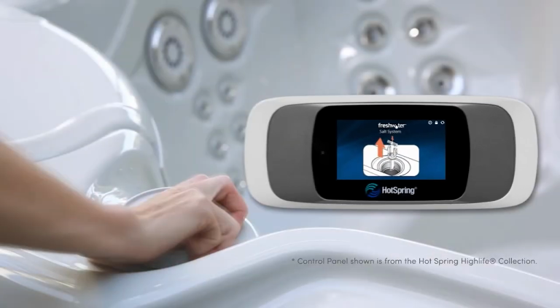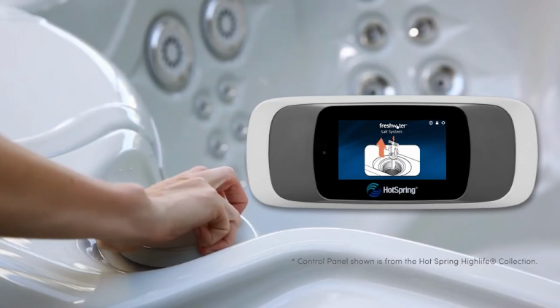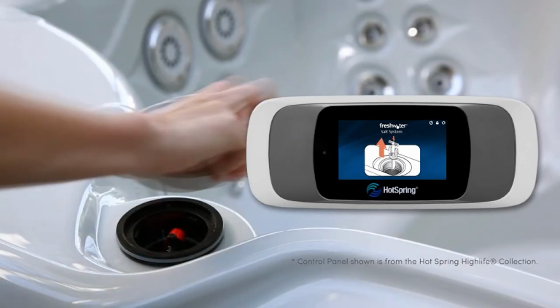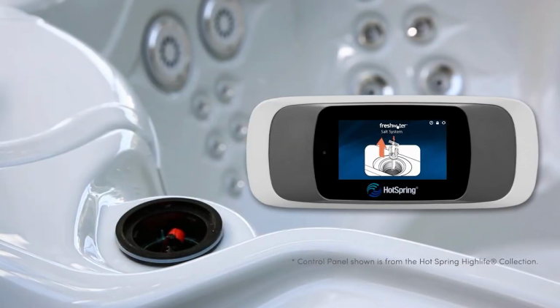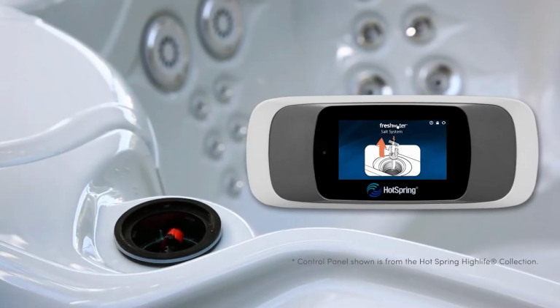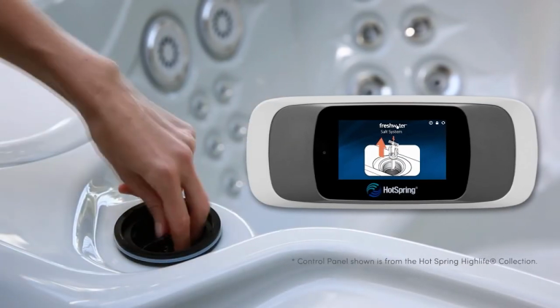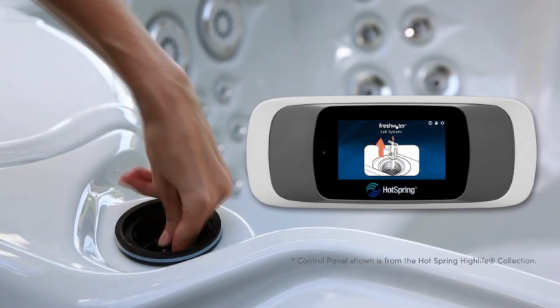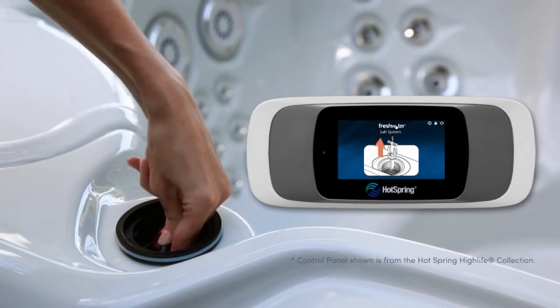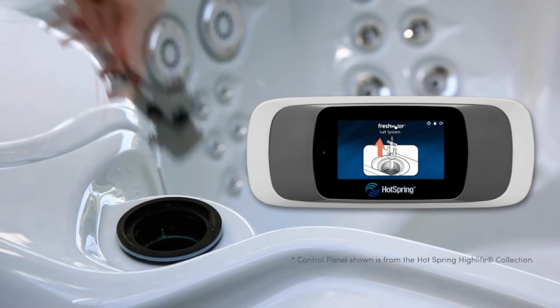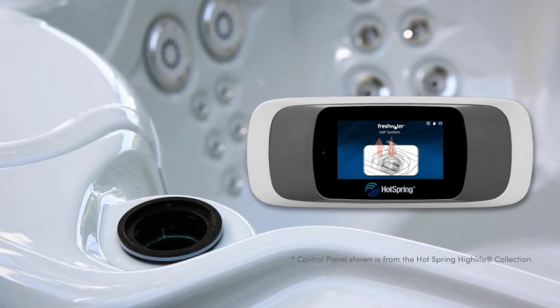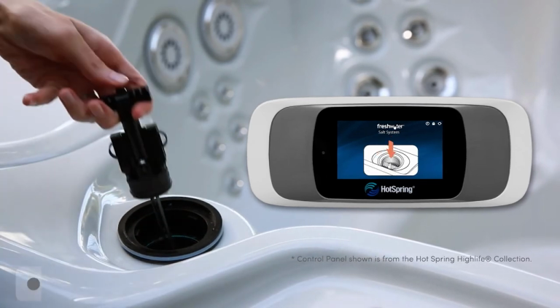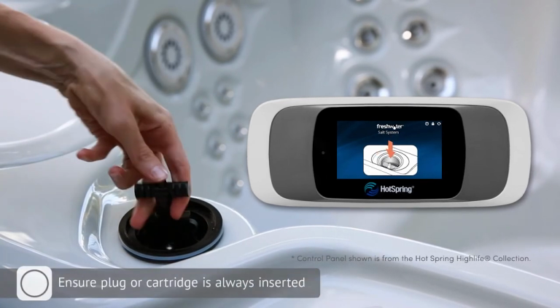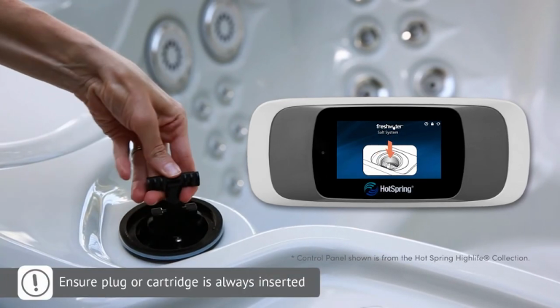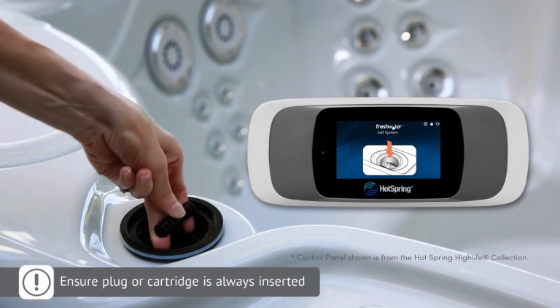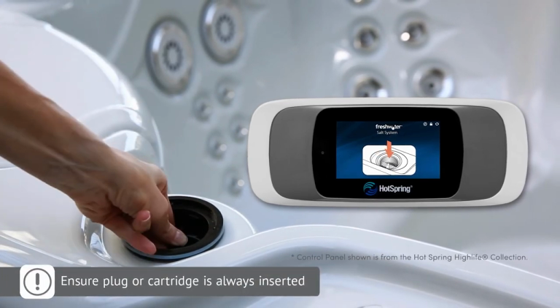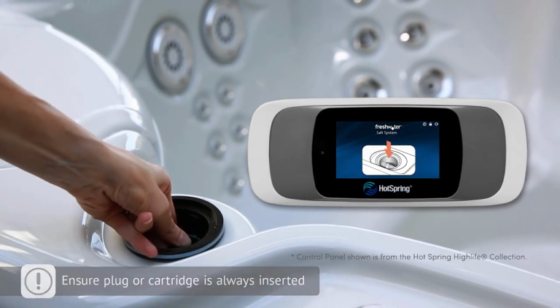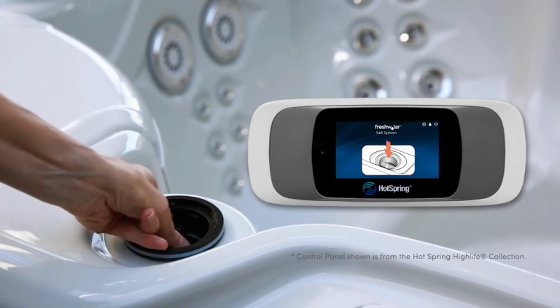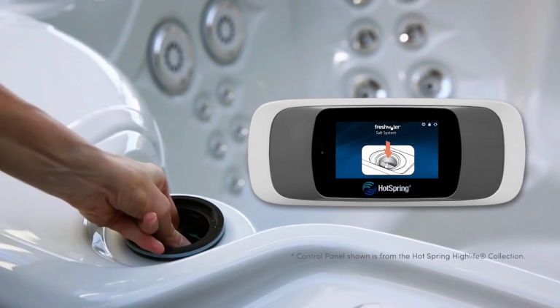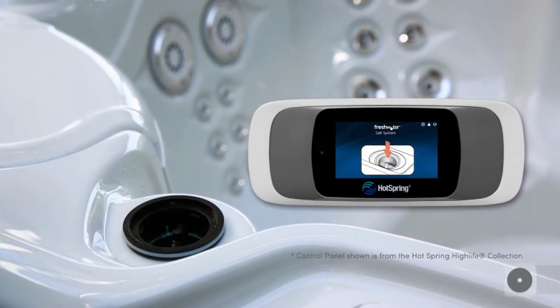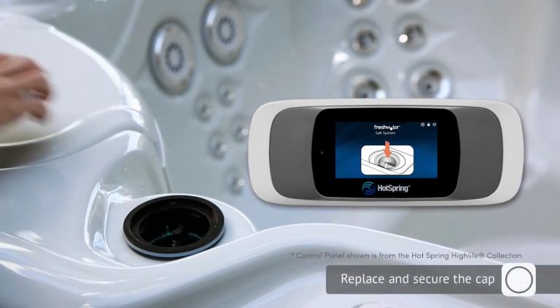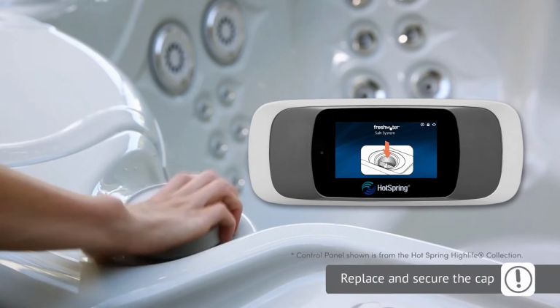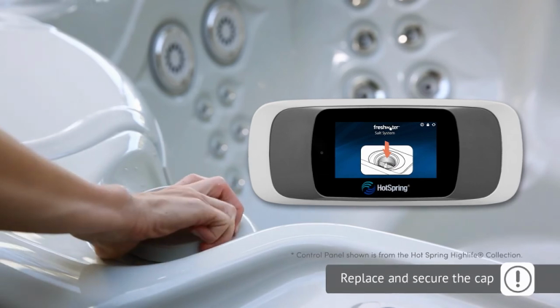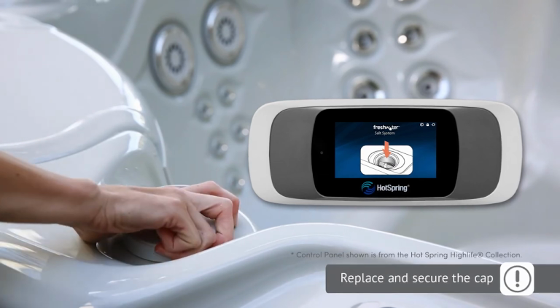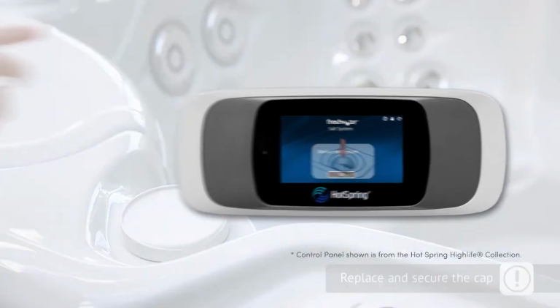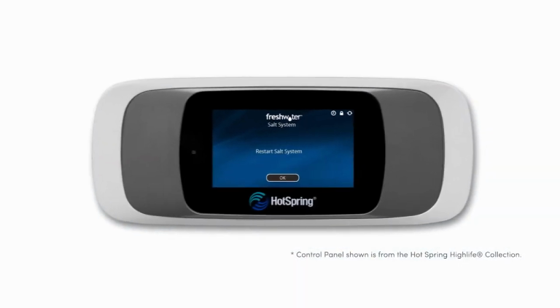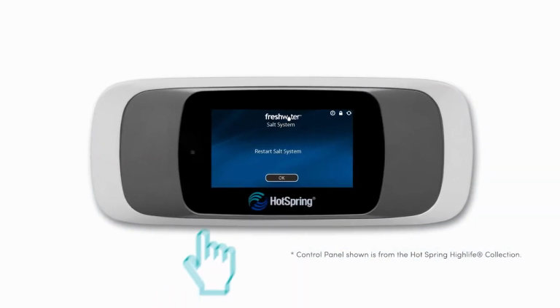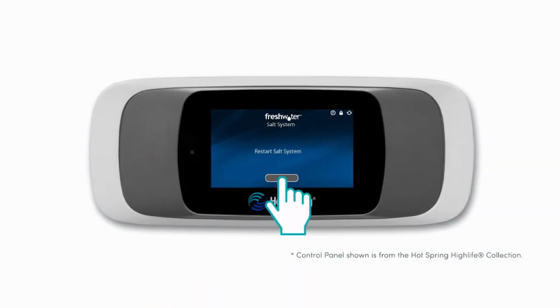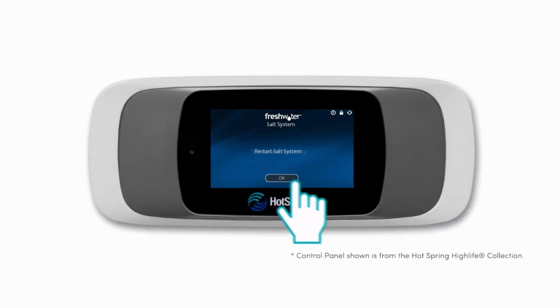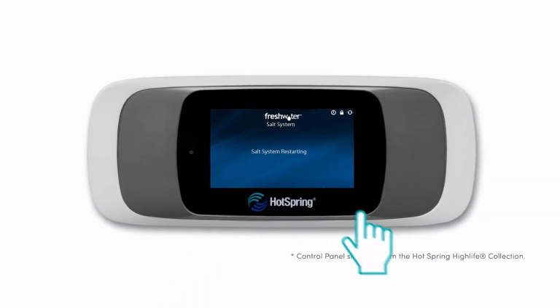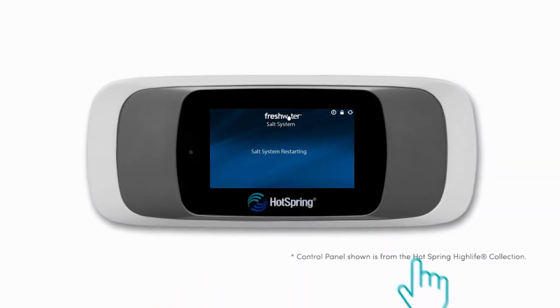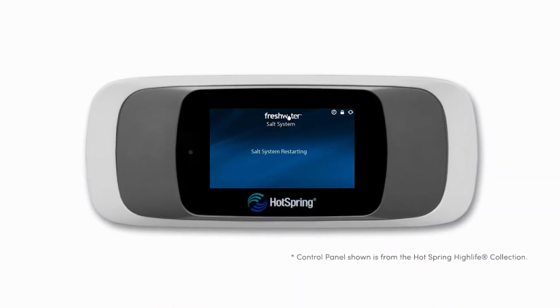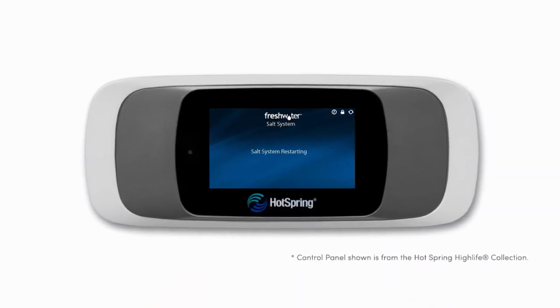Then simply remove the cap, press the button to remove the cartridge, insert the new cartridge, press the button and push into place, and screw back down the cap. Then continue to follow the instructions on the control panel.